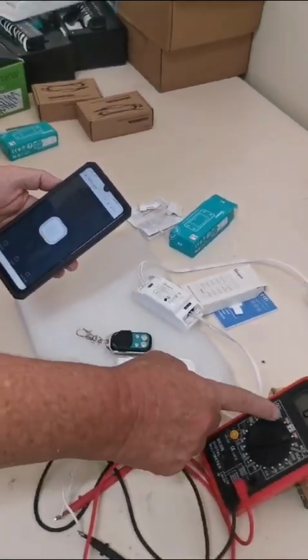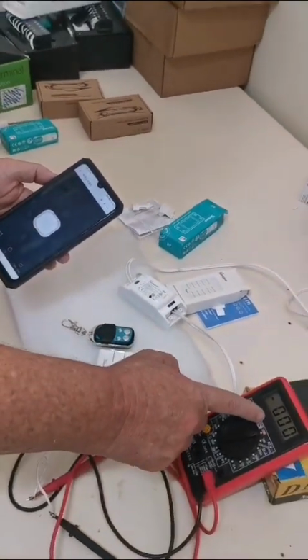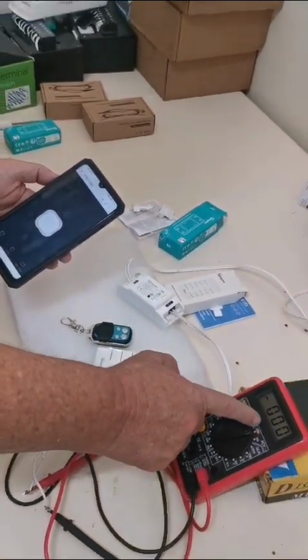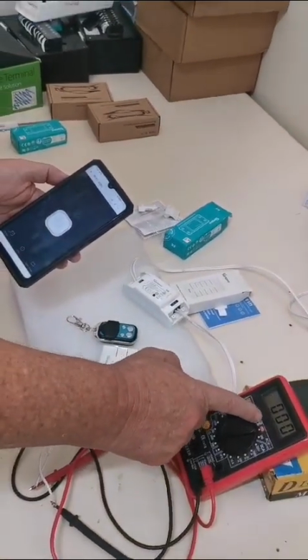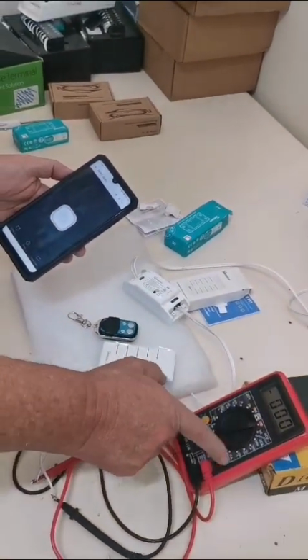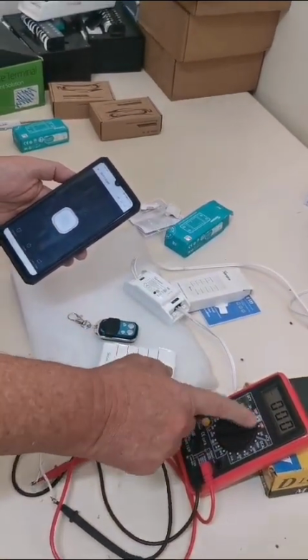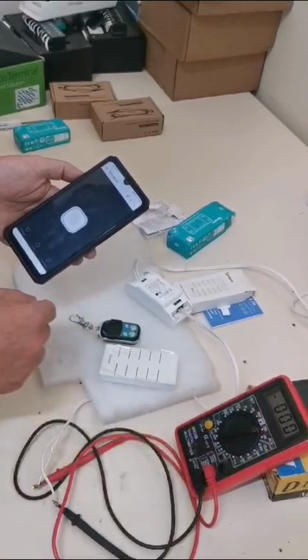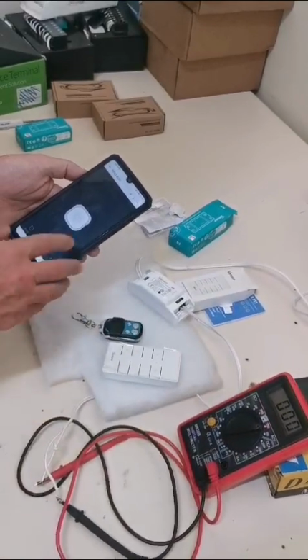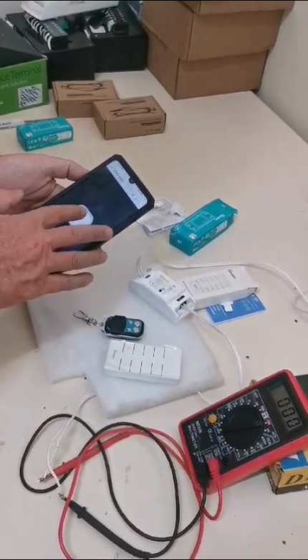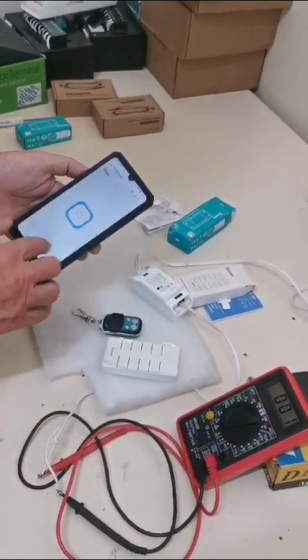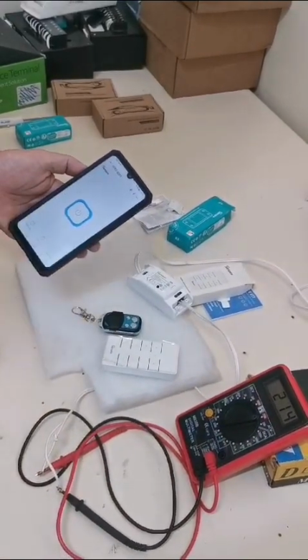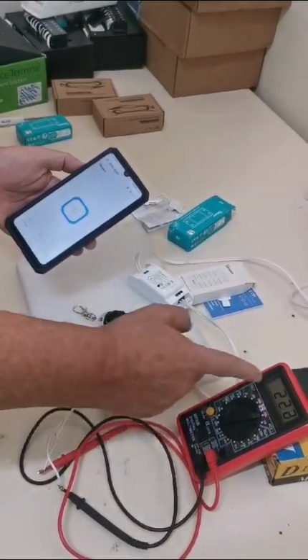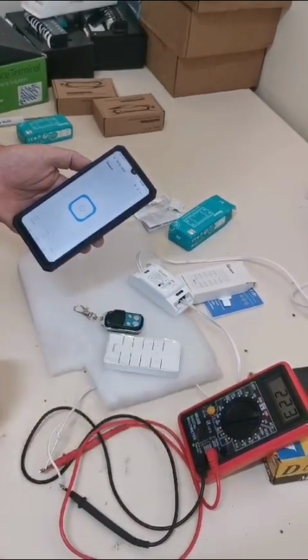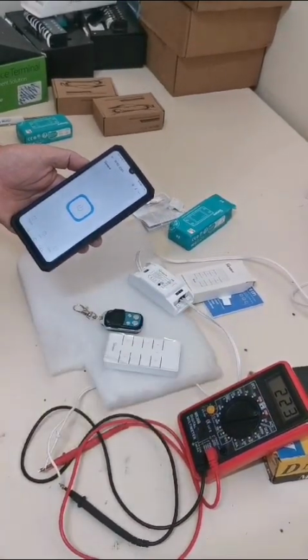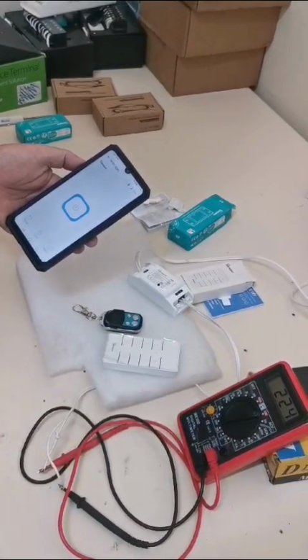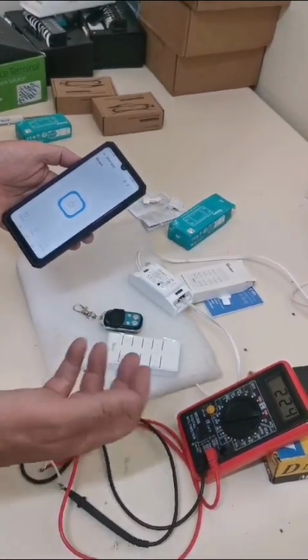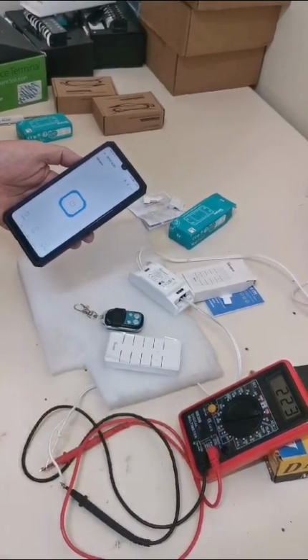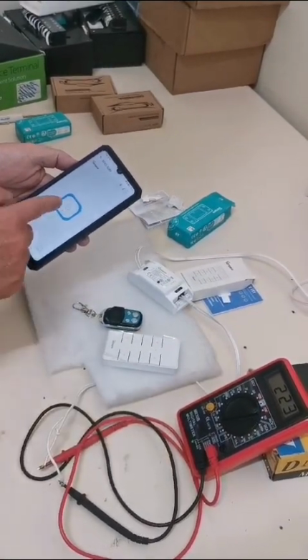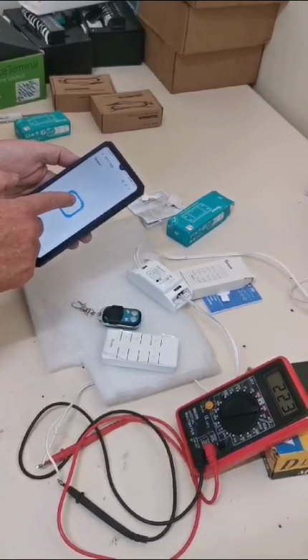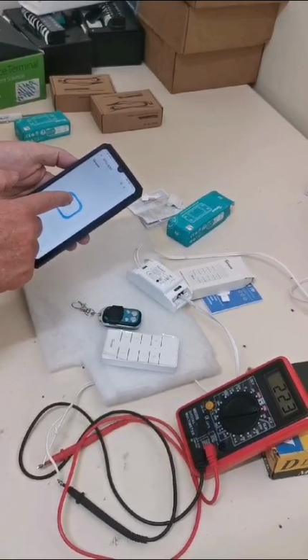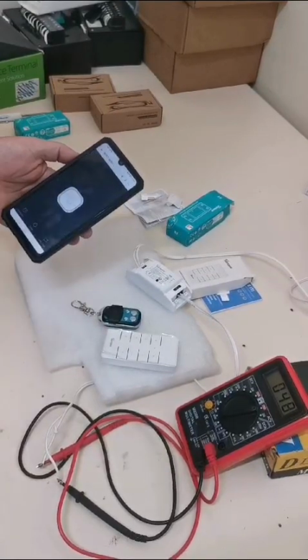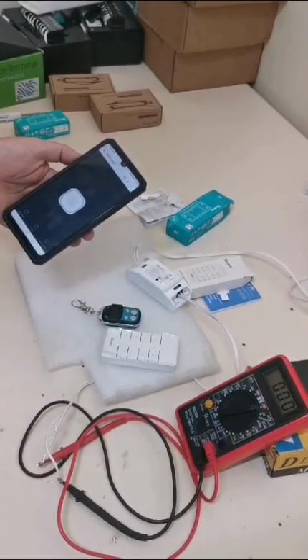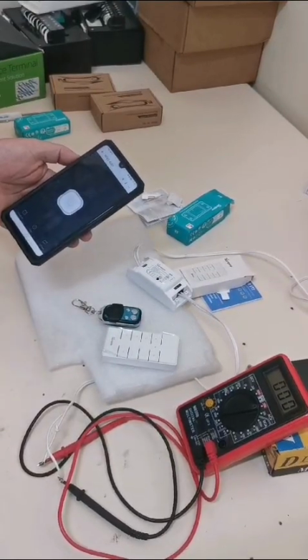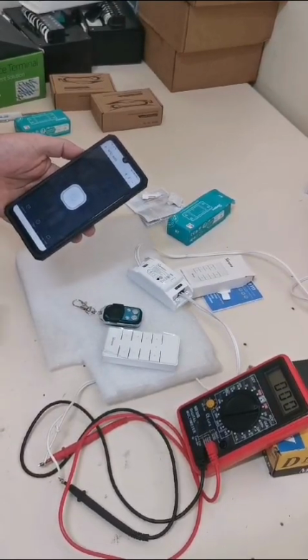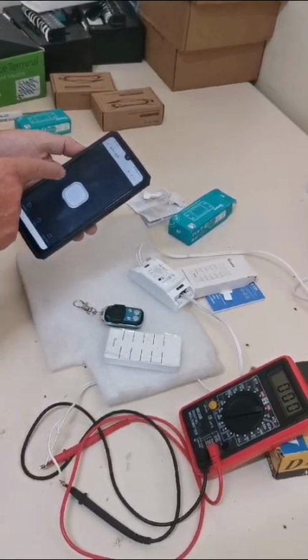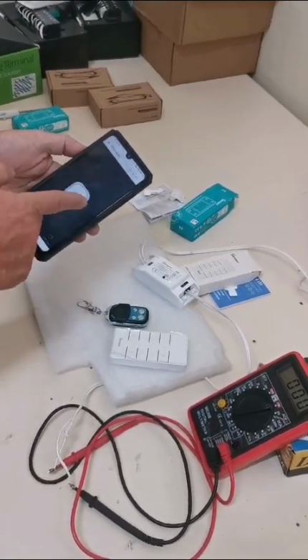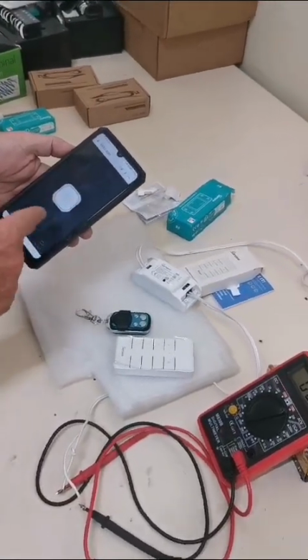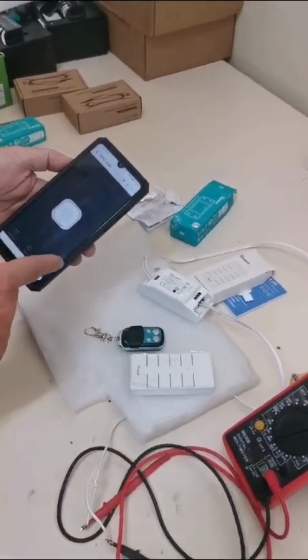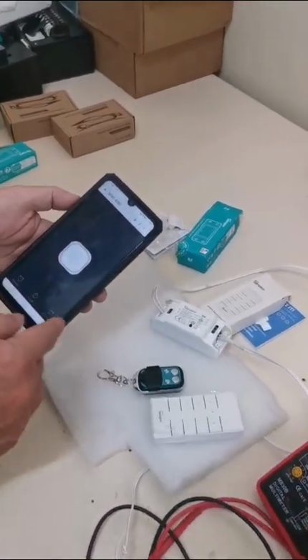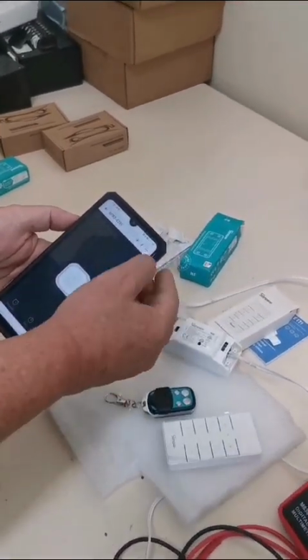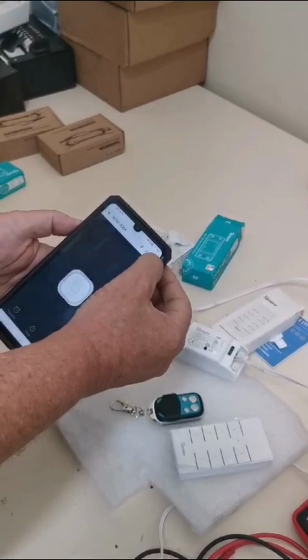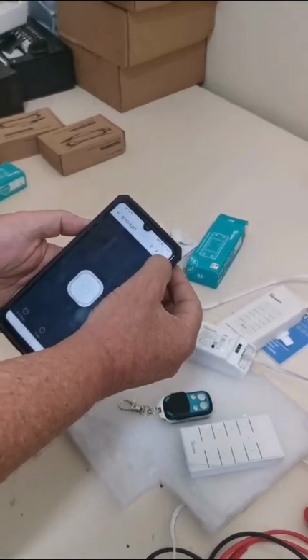To test that it's working, click on it. This is 220 volts — there's the meter just showing 220 volts. I click on it, there's the 220 volts, so the light is on. Click on it again, the light will go off.